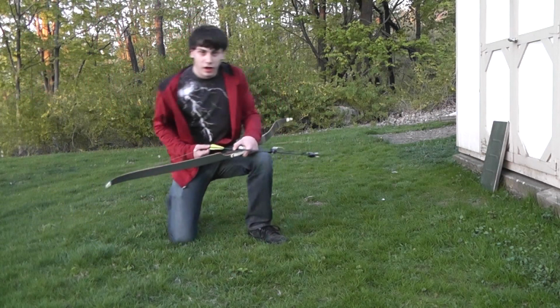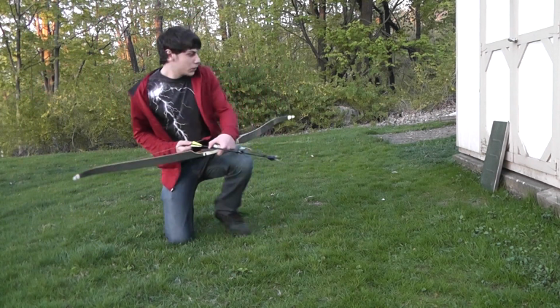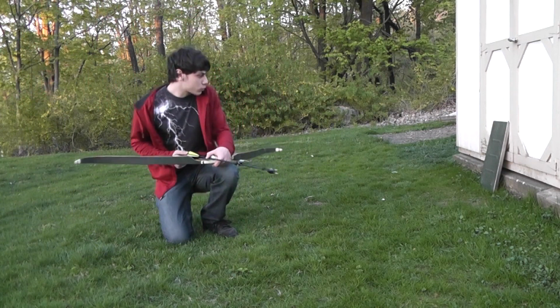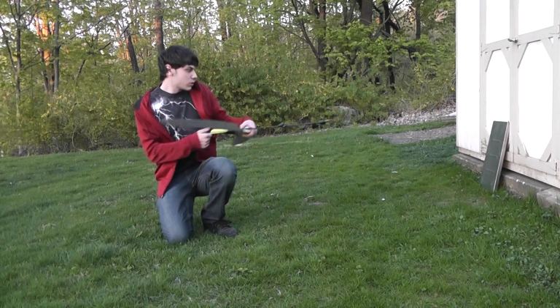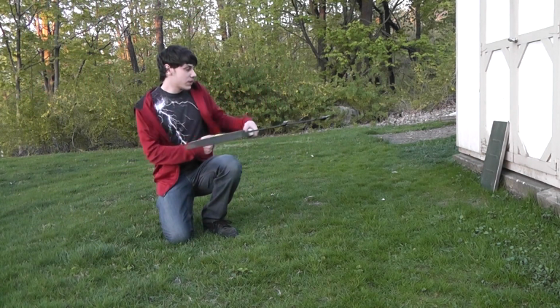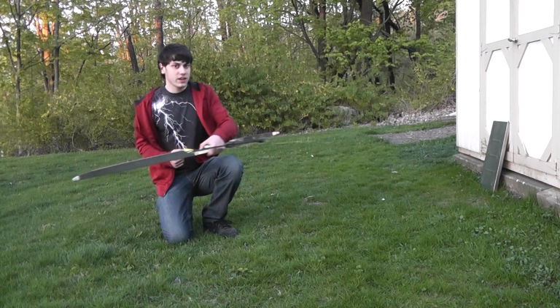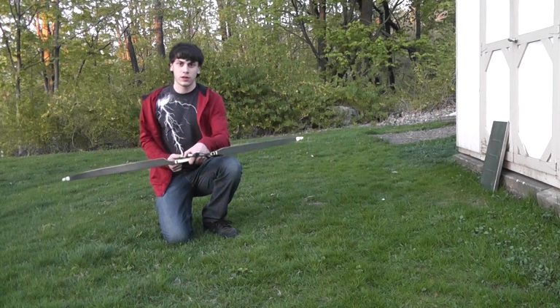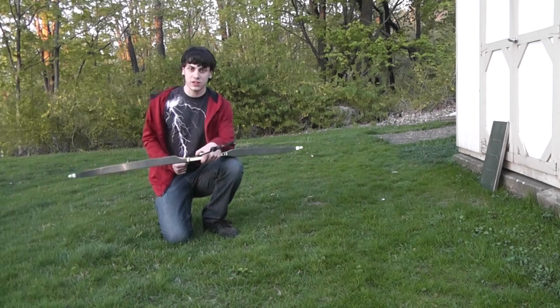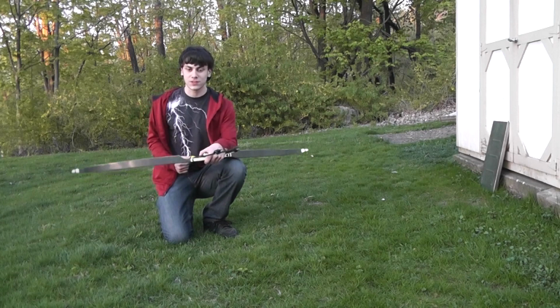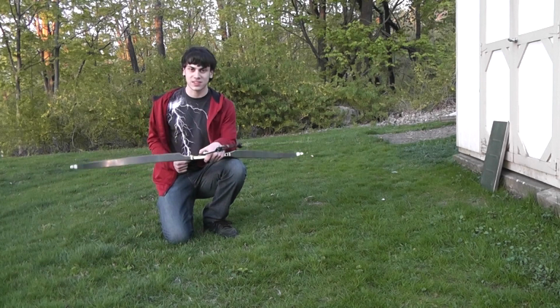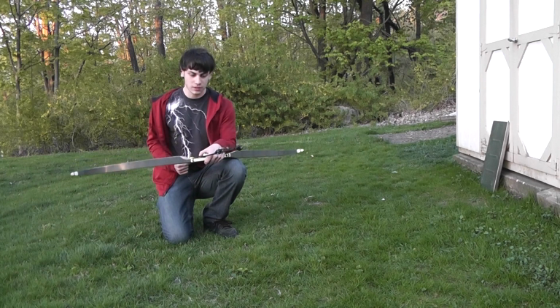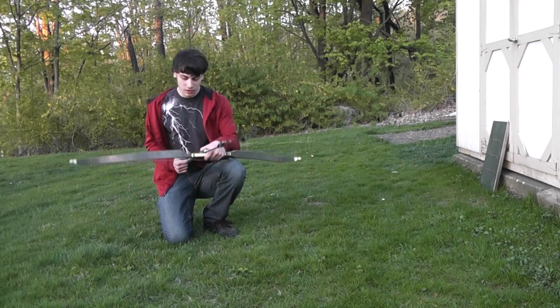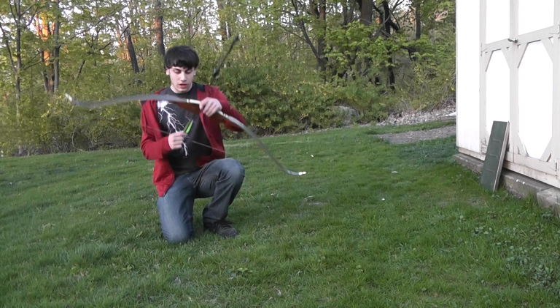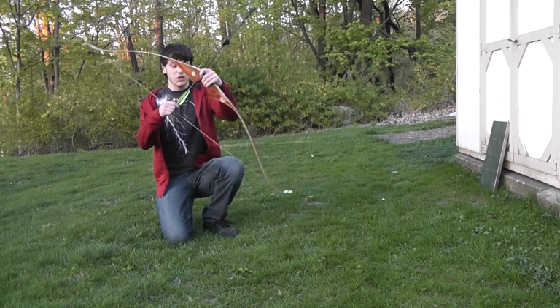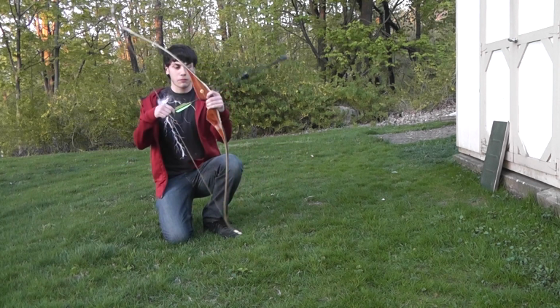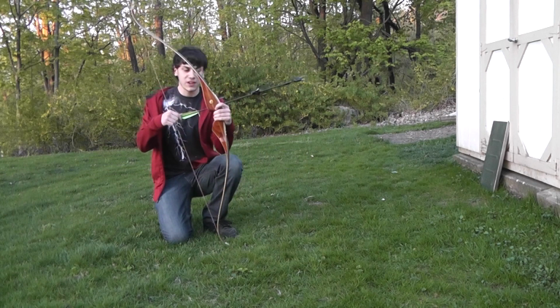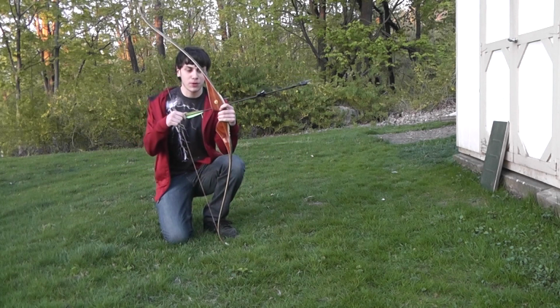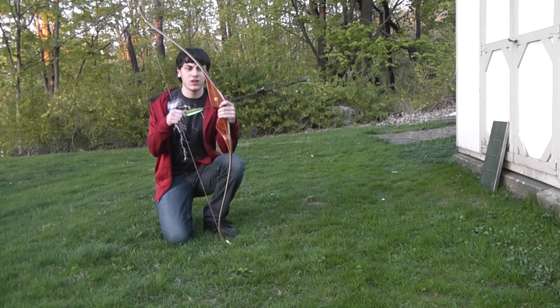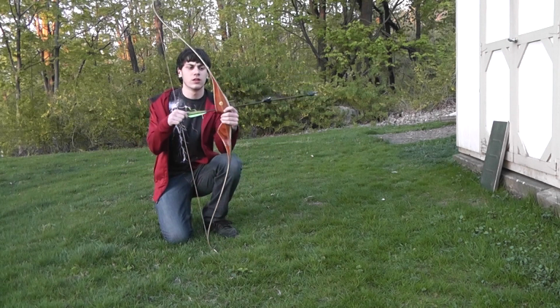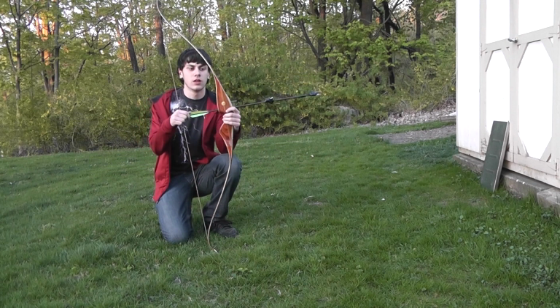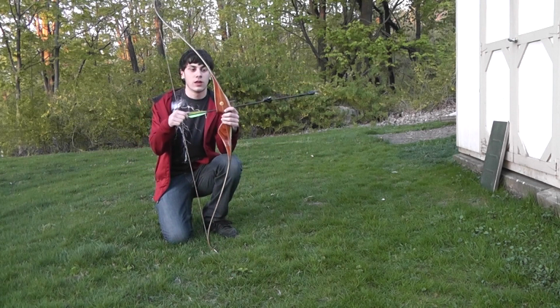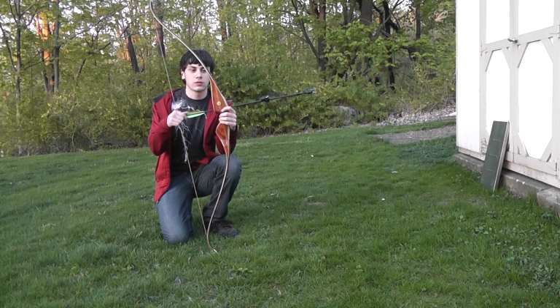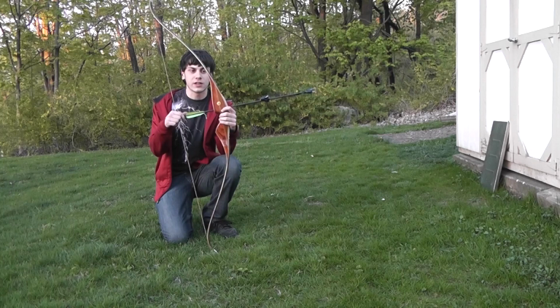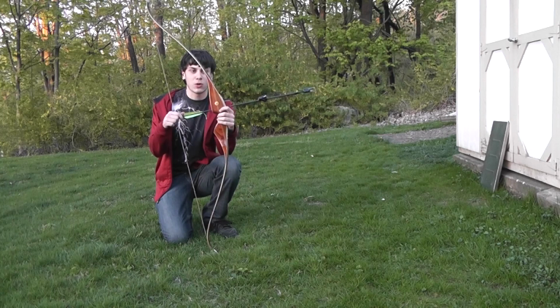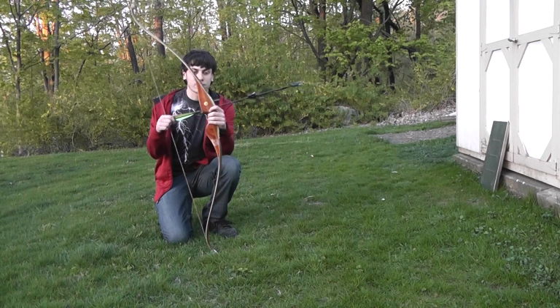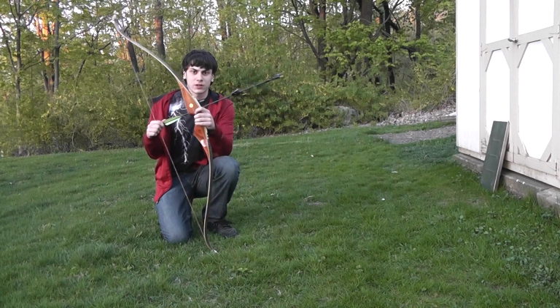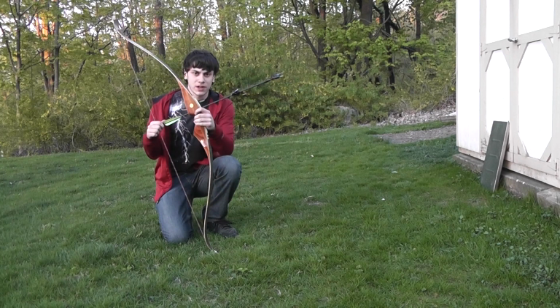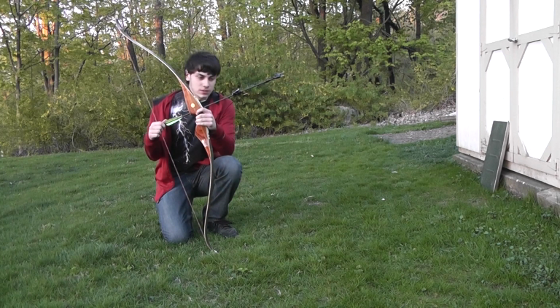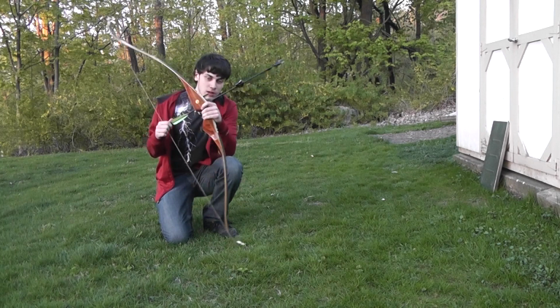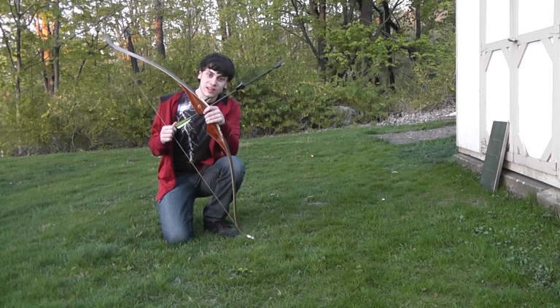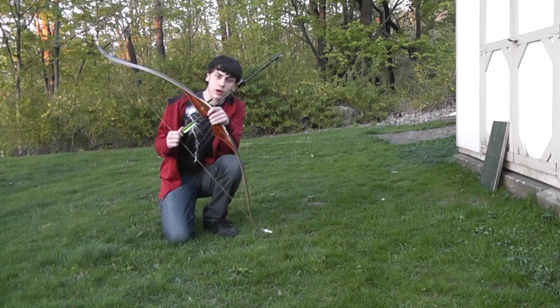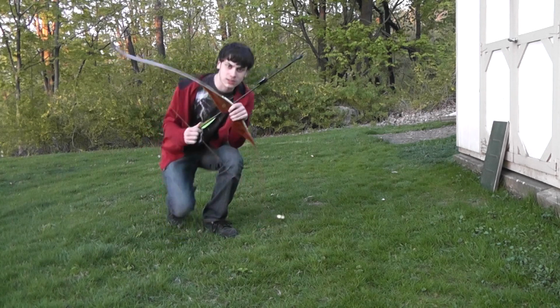I put an old grill door over there, I'm gonna use it for testing. I'm using my favorite bow — the recurve bow I got from my grandparents. Let's see how it works.